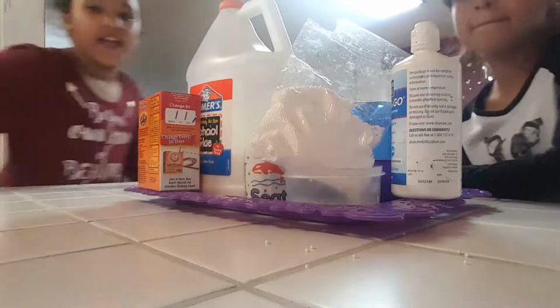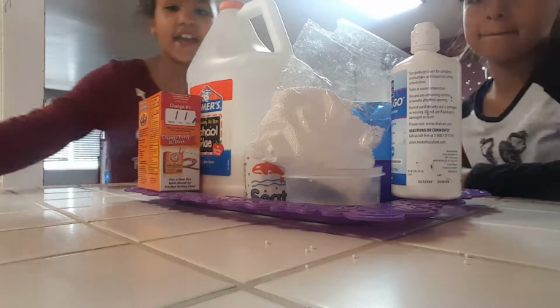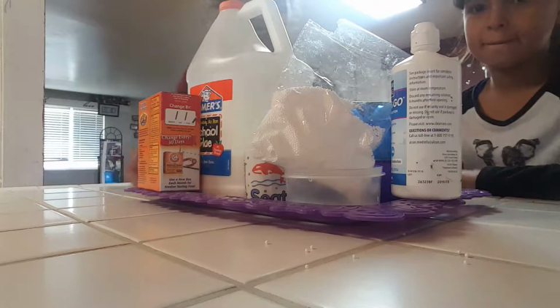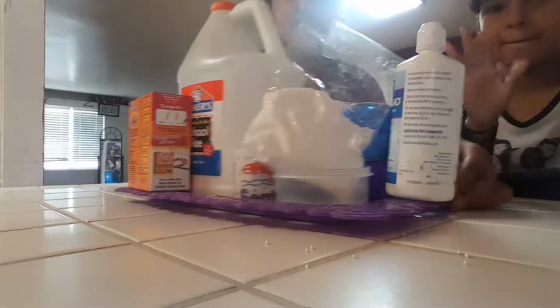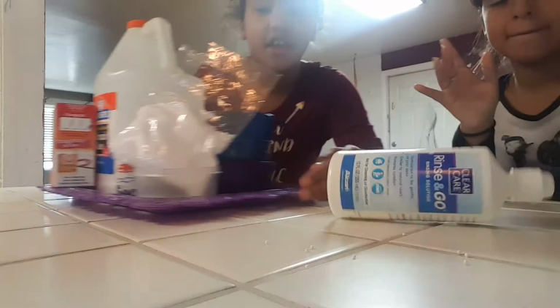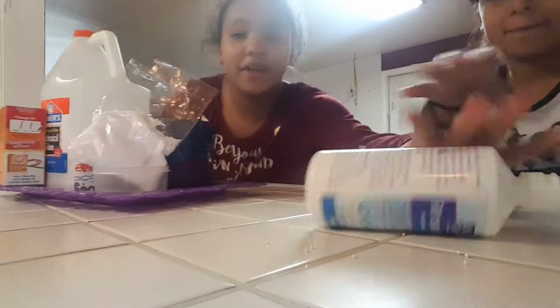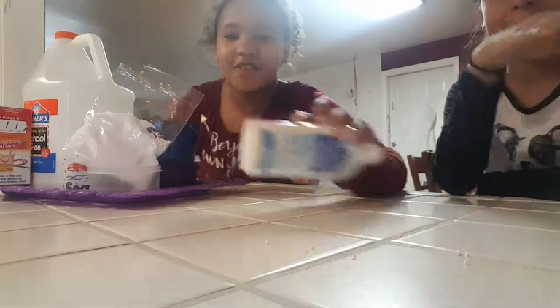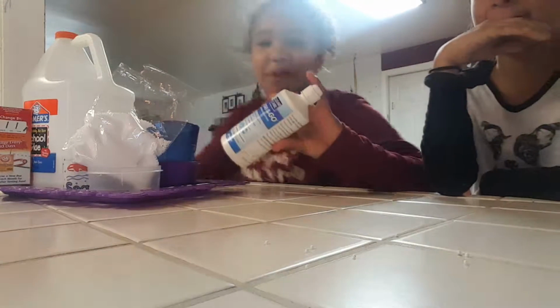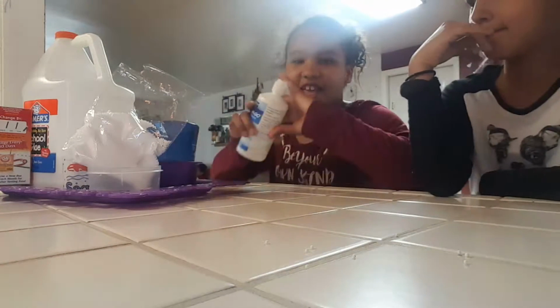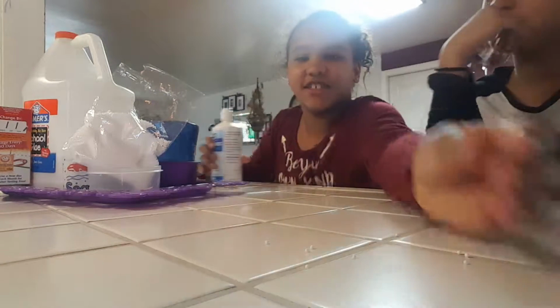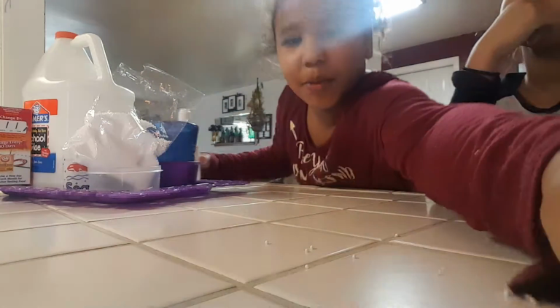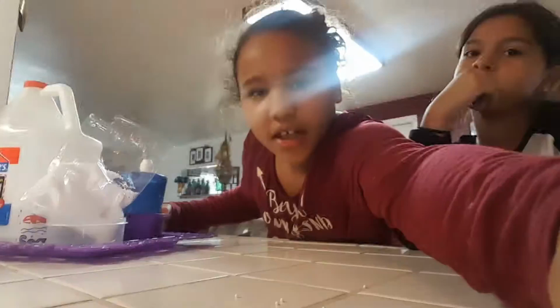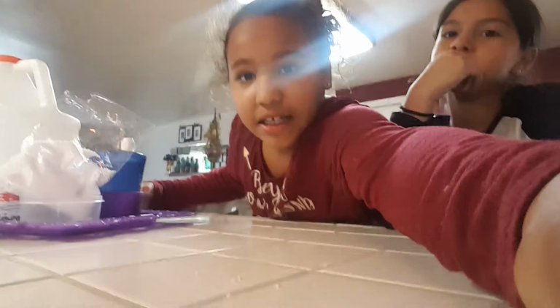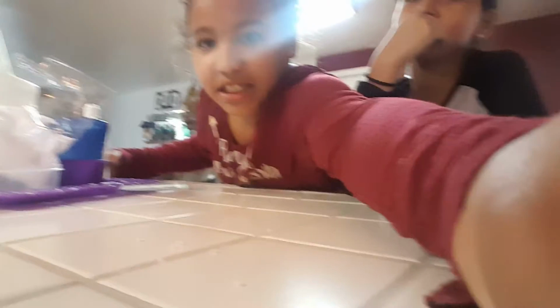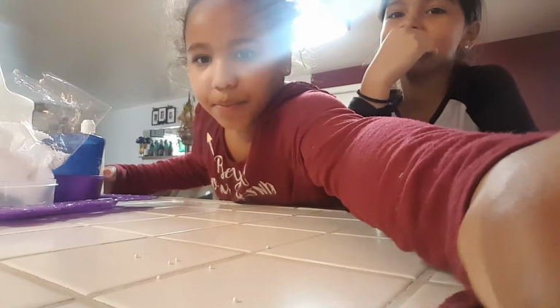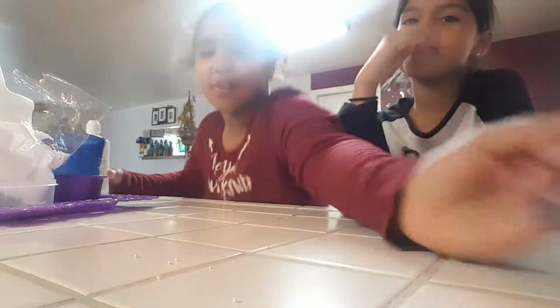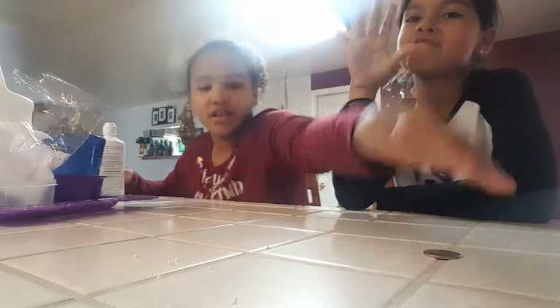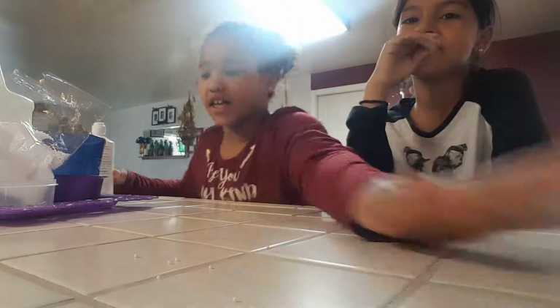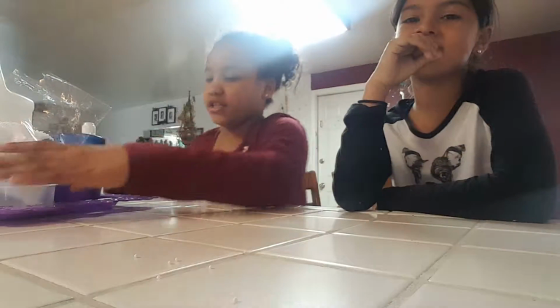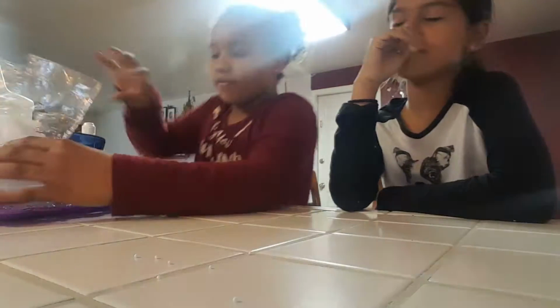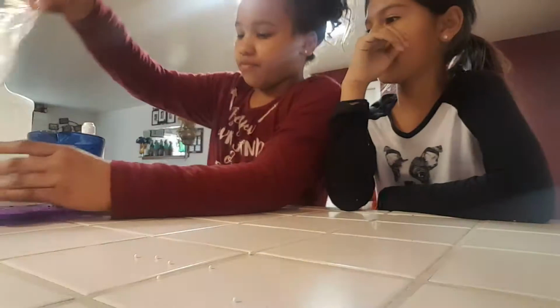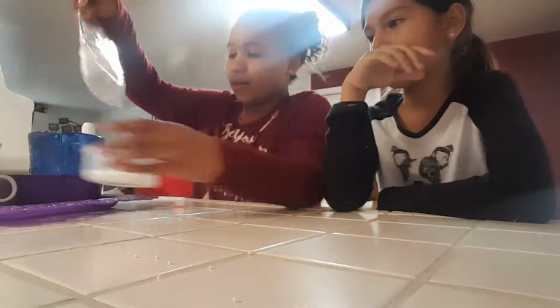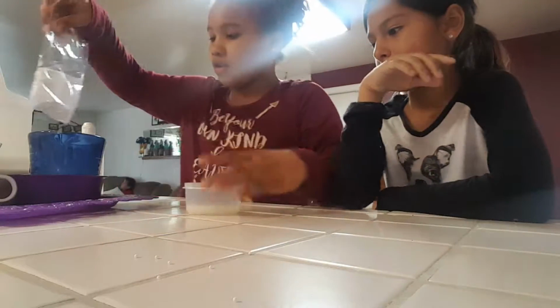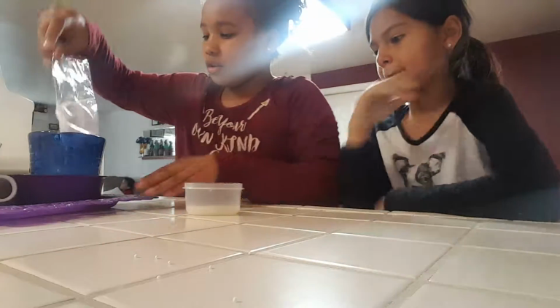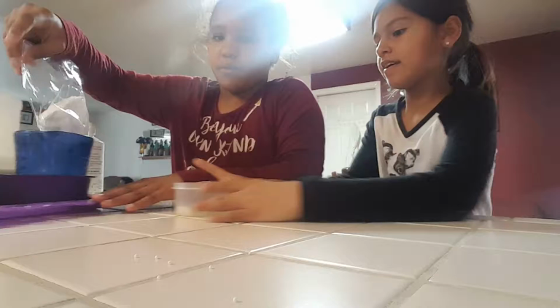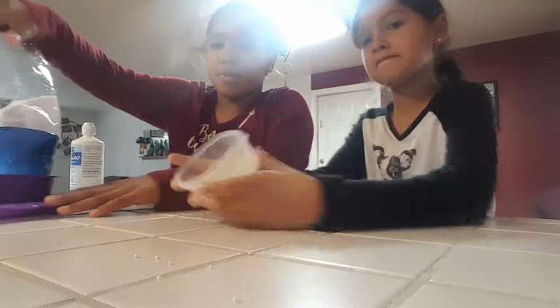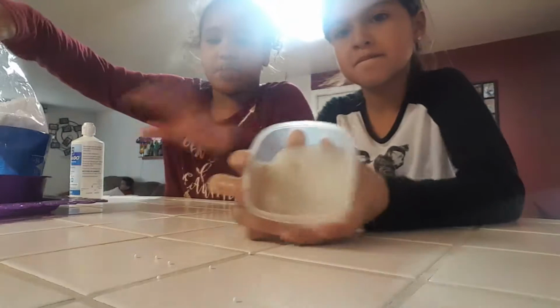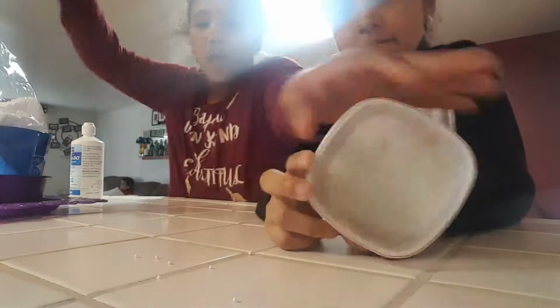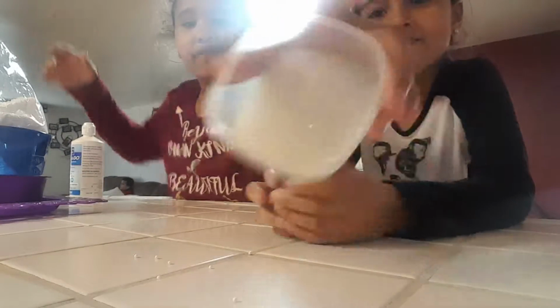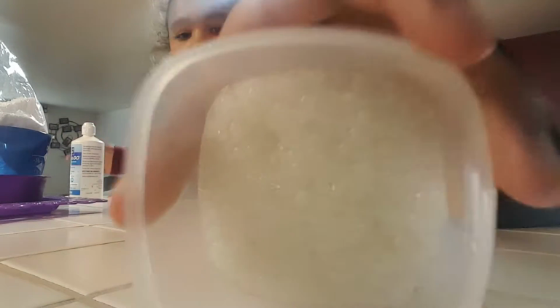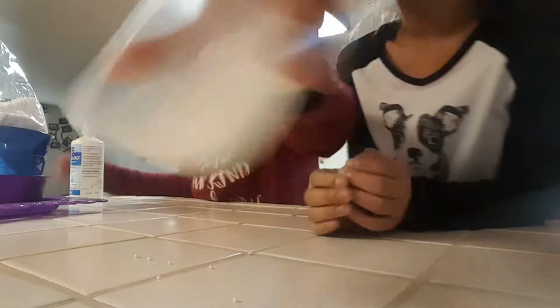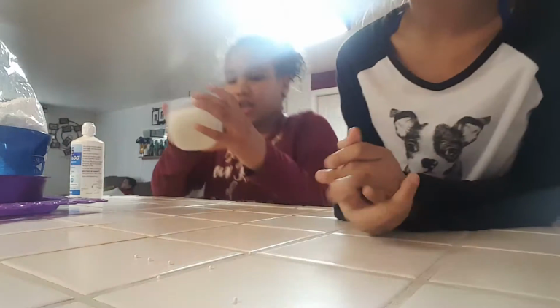Hey guys, so today we are going to be making some slime. Okay, so first of all, we're not going to be making slime yet, but we have this crunchy slime right here.